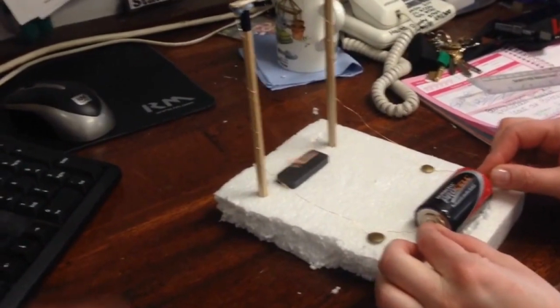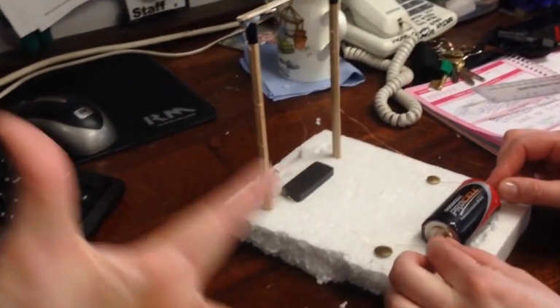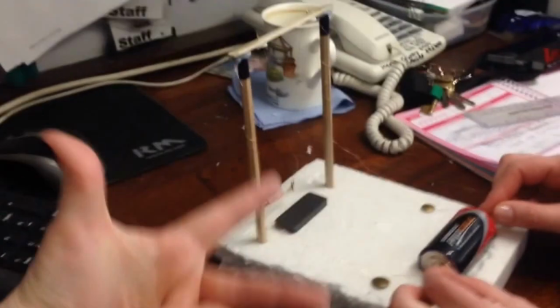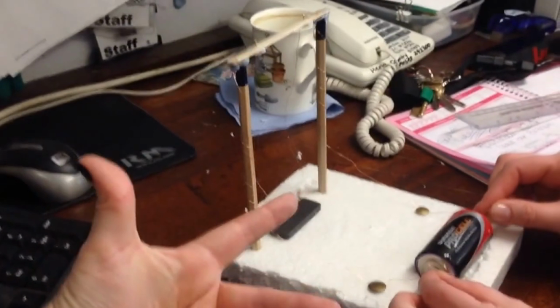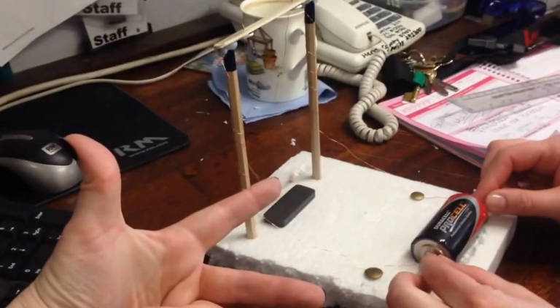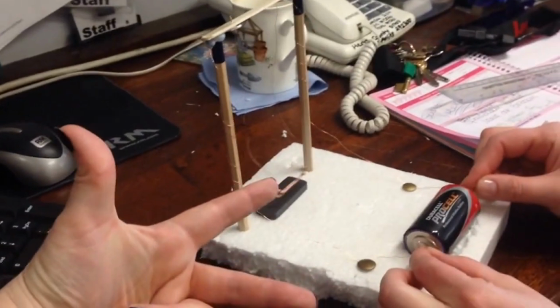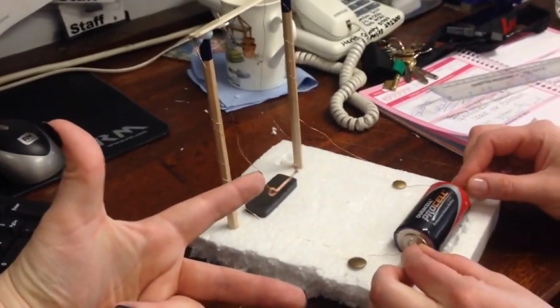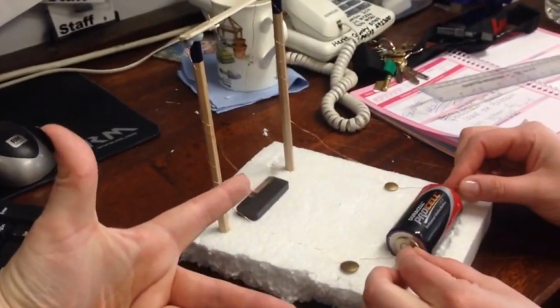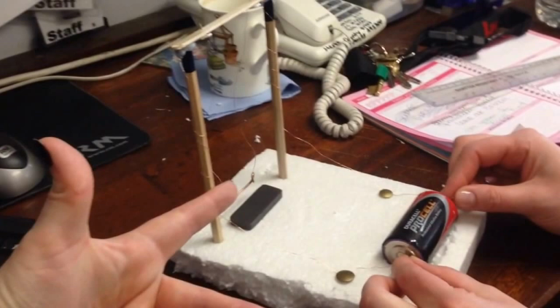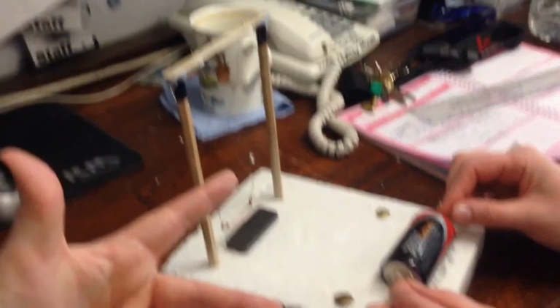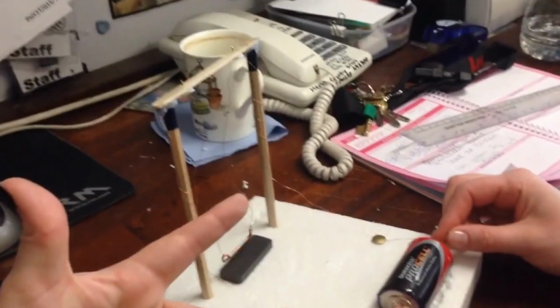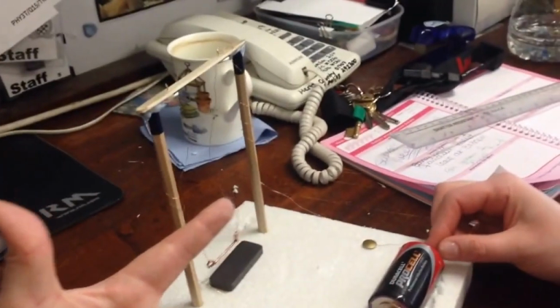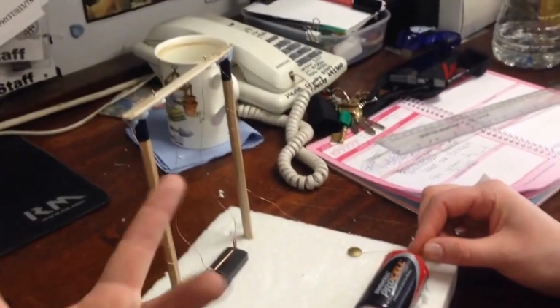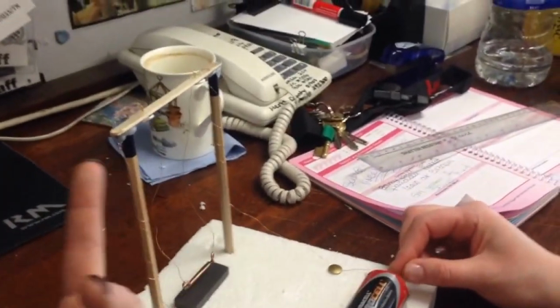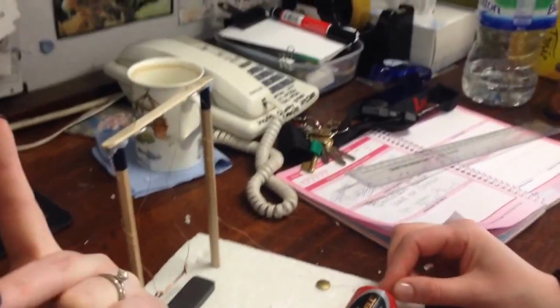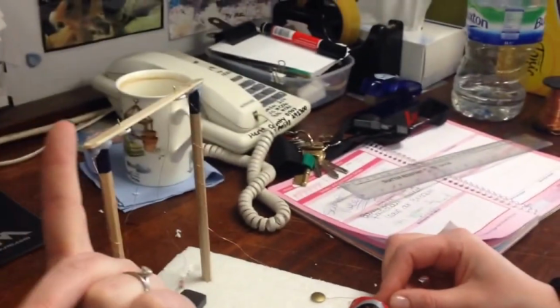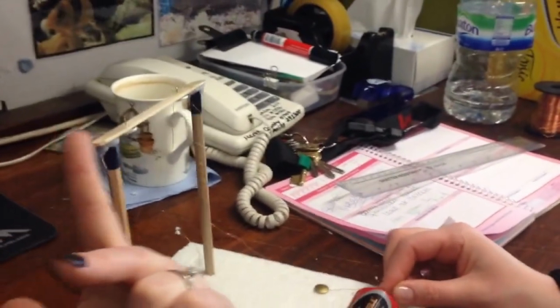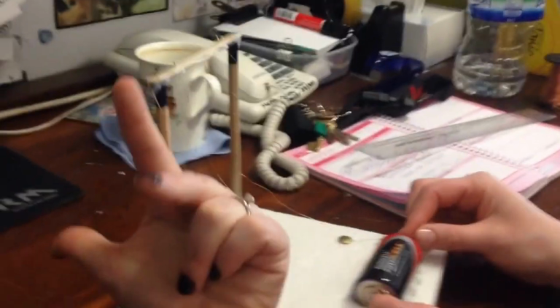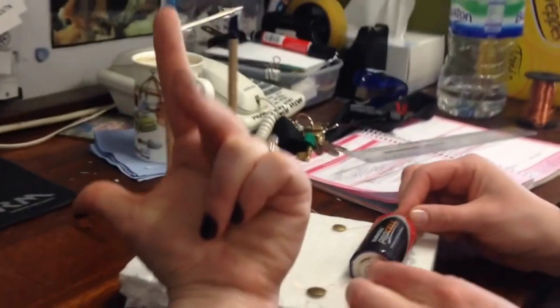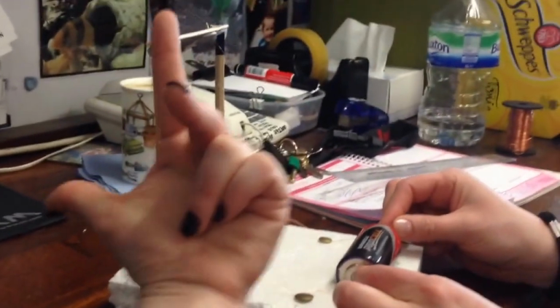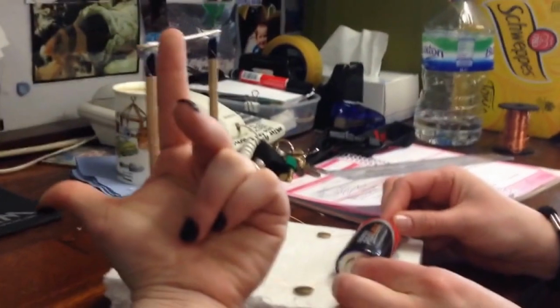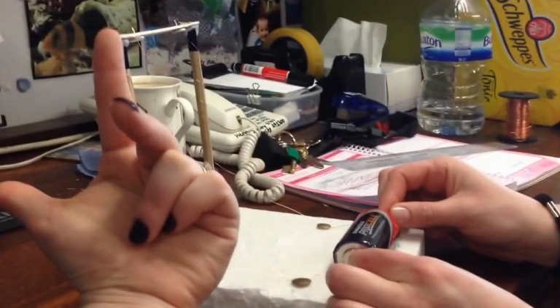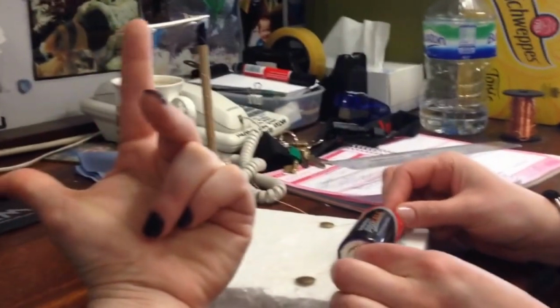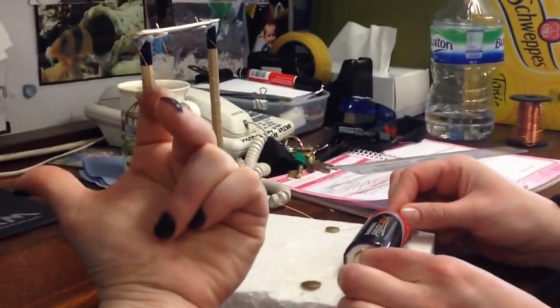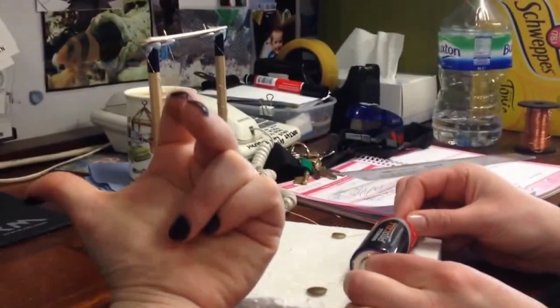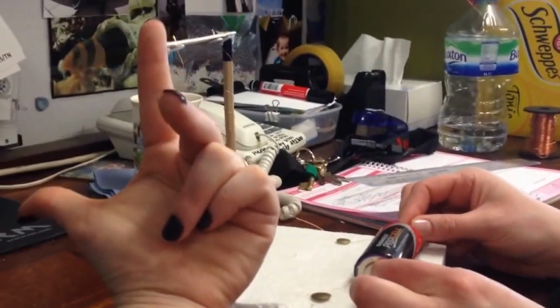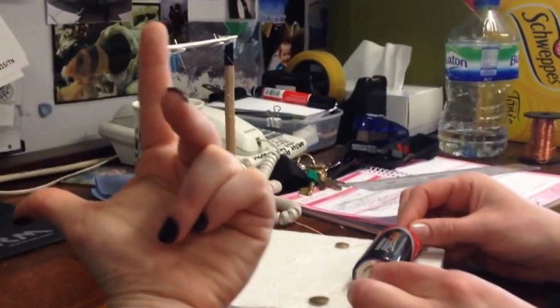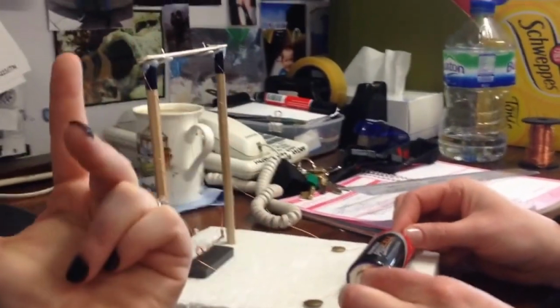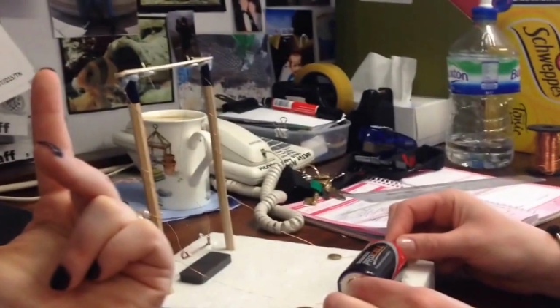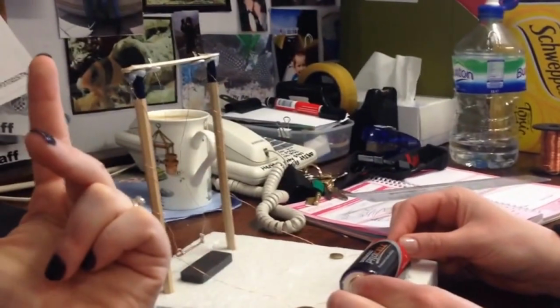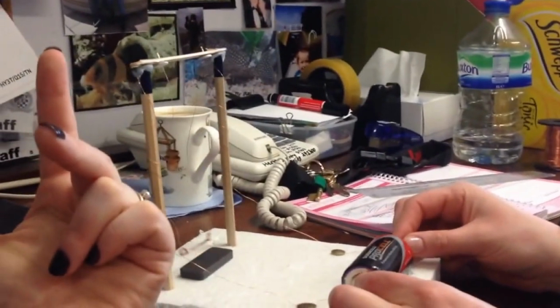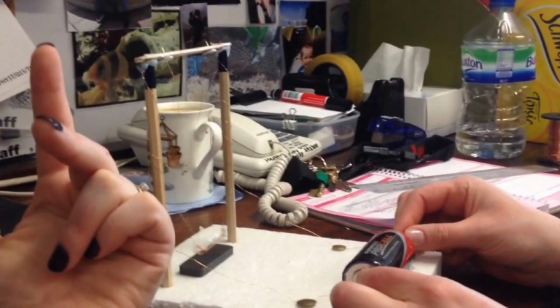We have our left hand here from Fleming's Left Hand Rule. Our current is going in this direction, our magnetic field is going in this direction, so our force is going in this direction here.